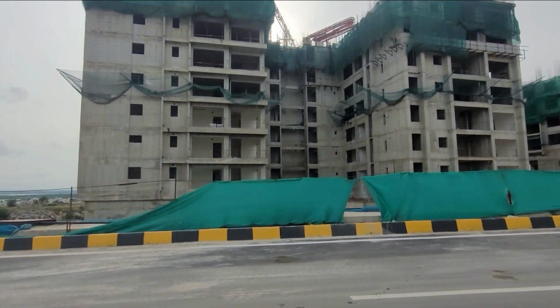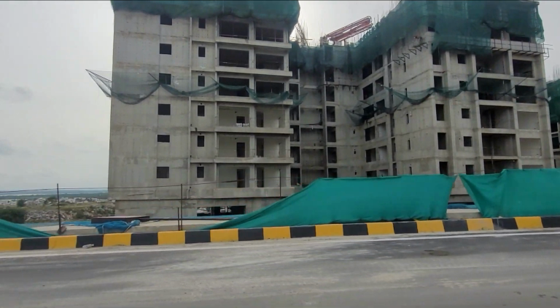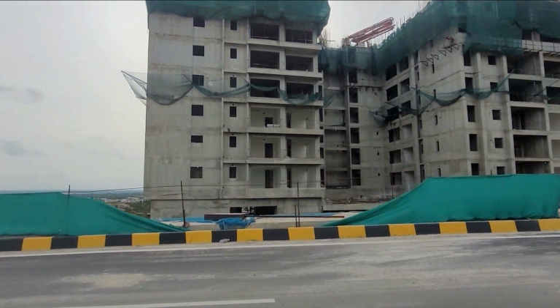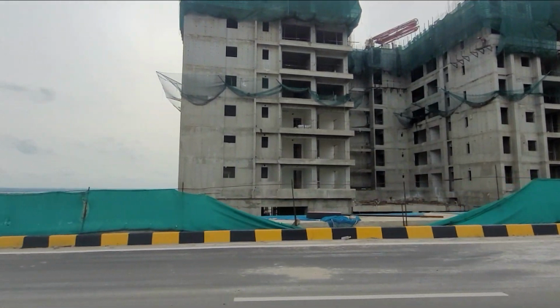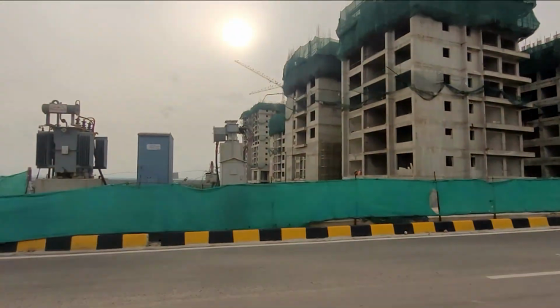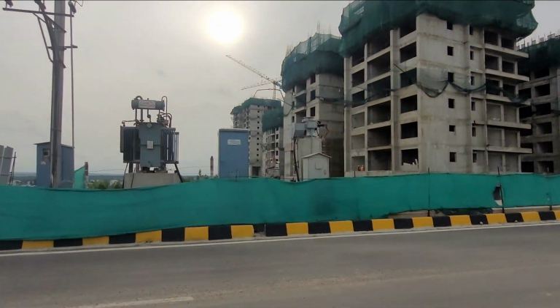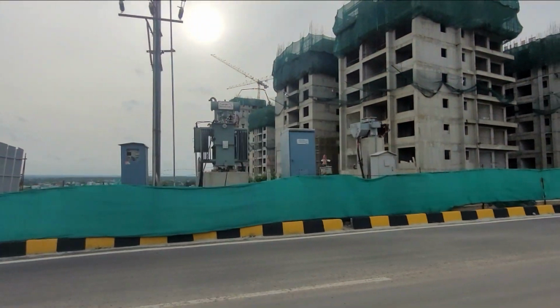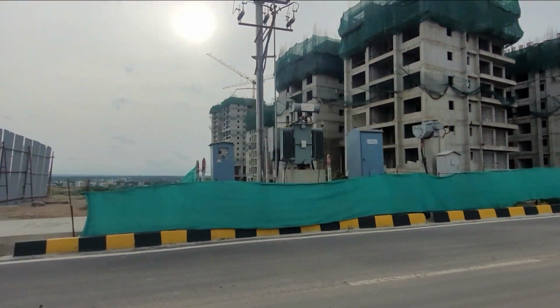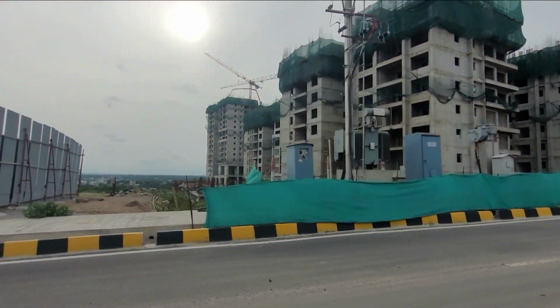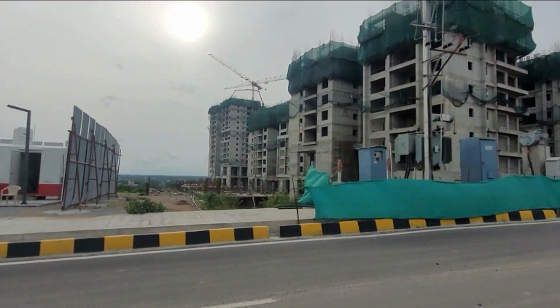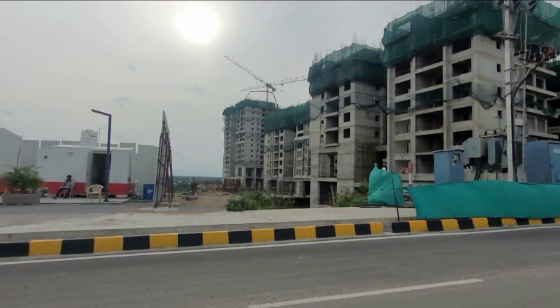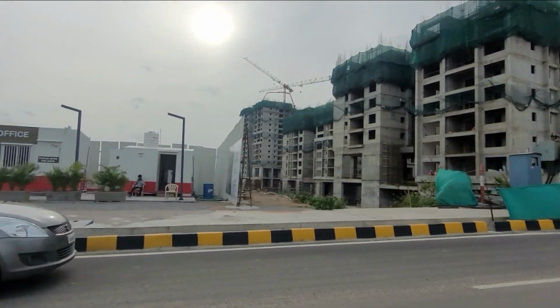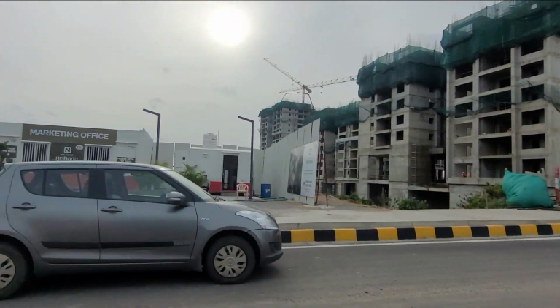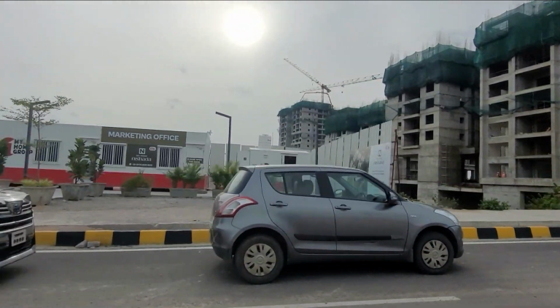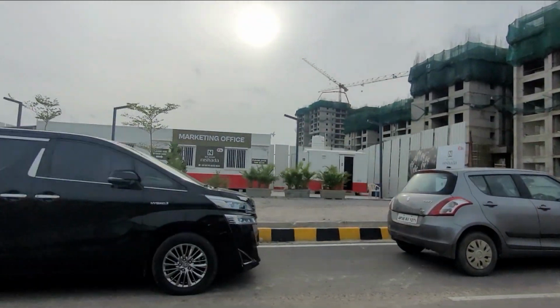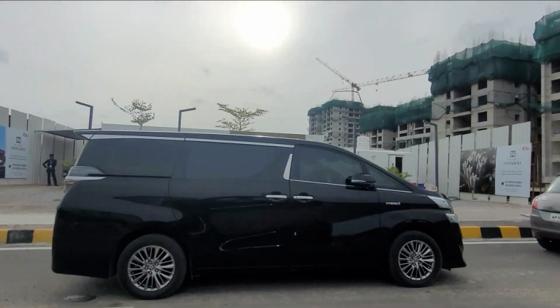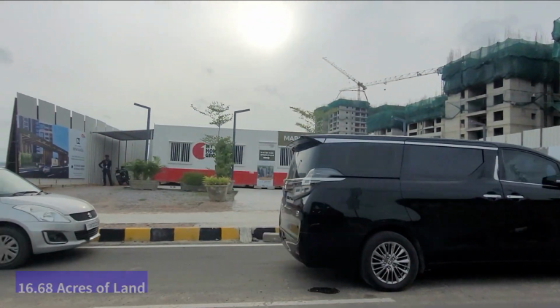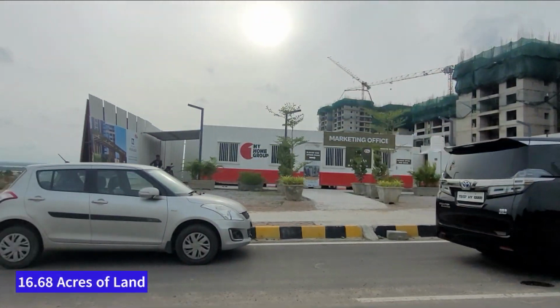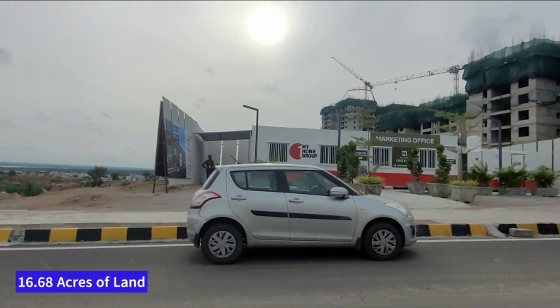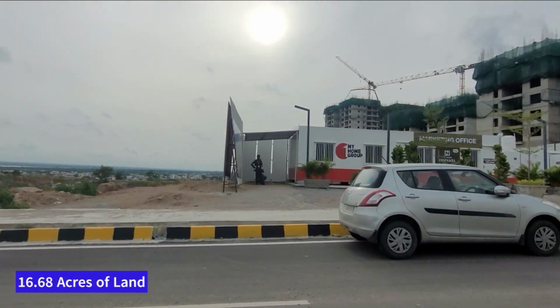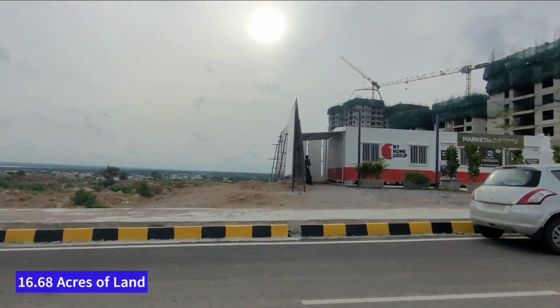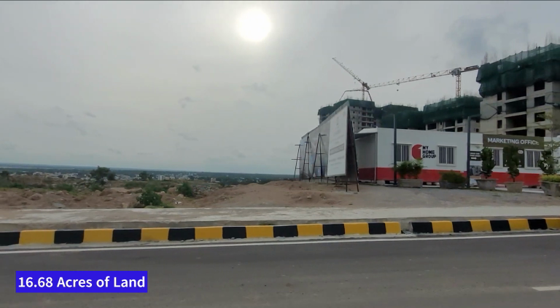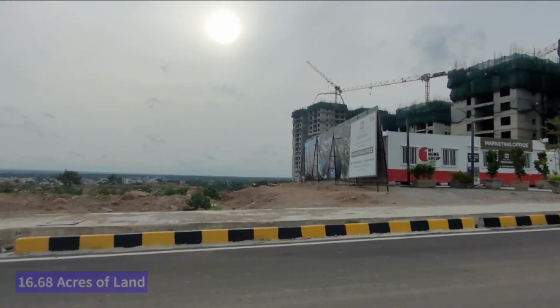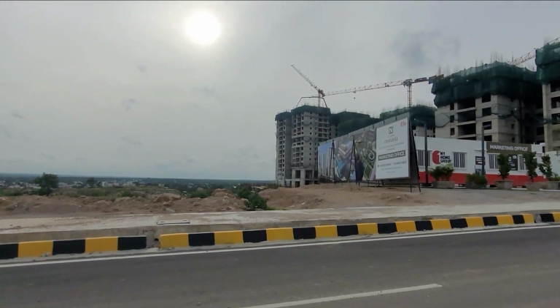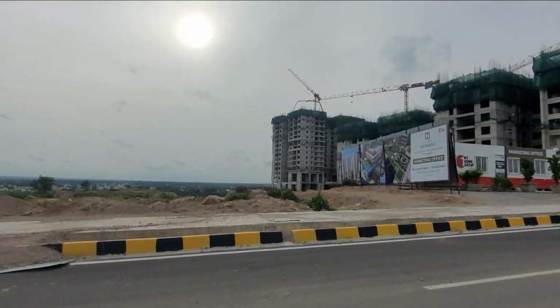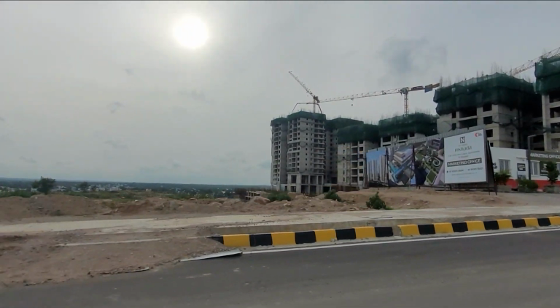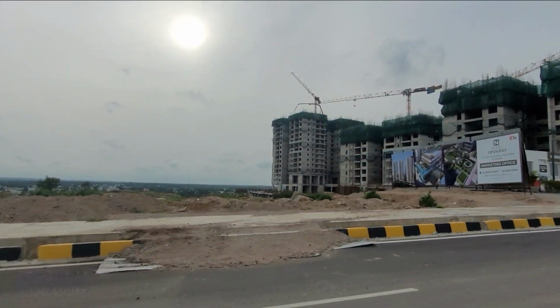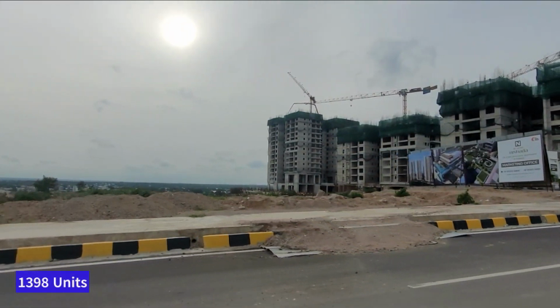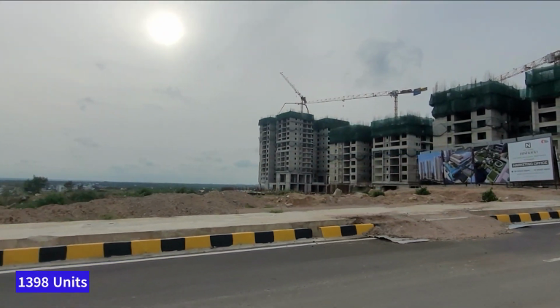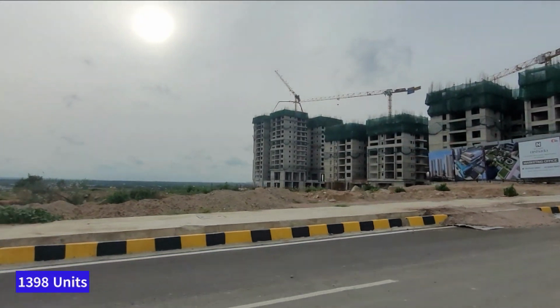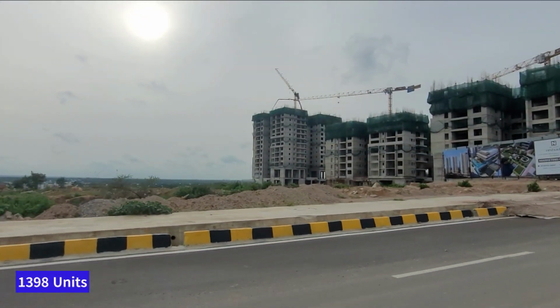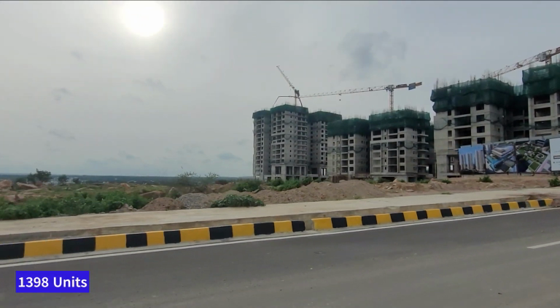The construction quality is good and it's being done by My One technology. To give a summary of the overall project: it is spread across 16.68 acres of land, has 1,398 units in total, and has eight towers.